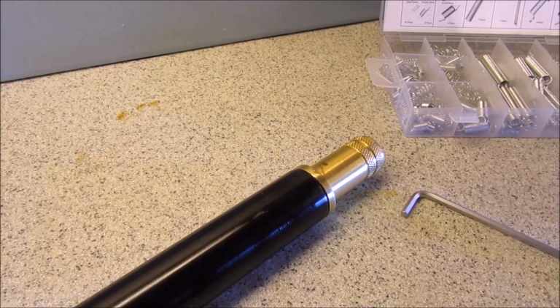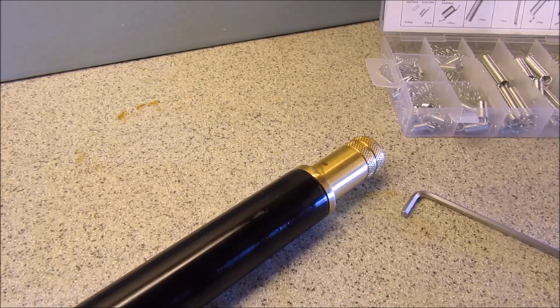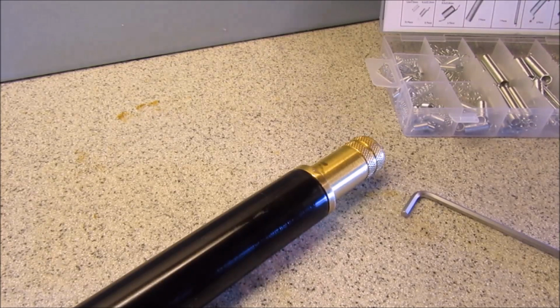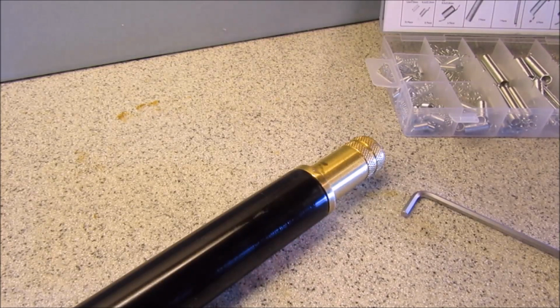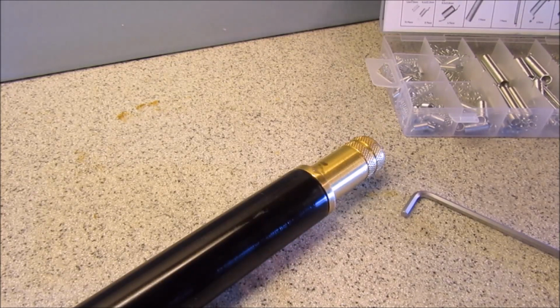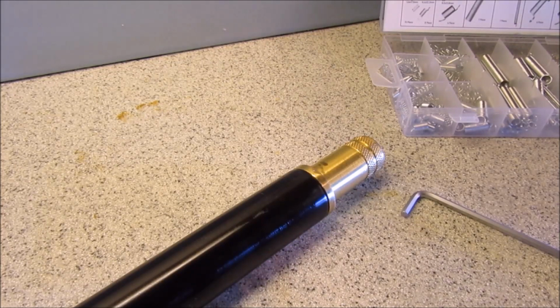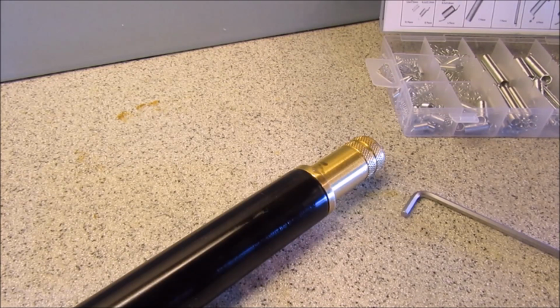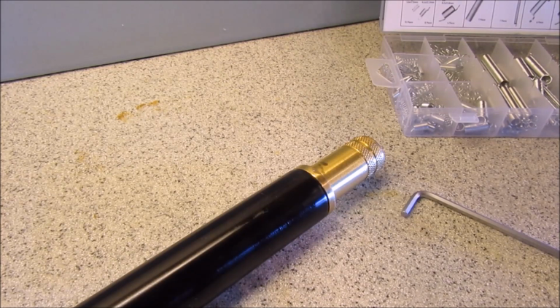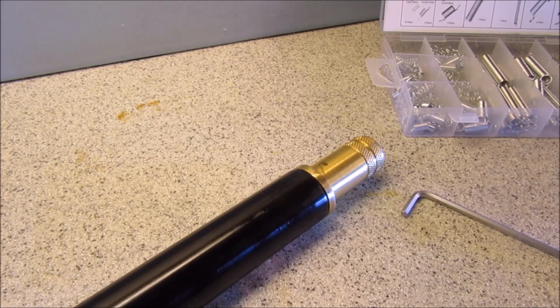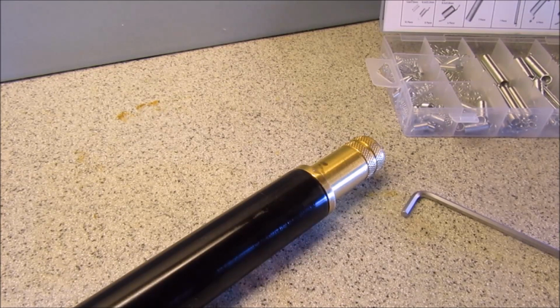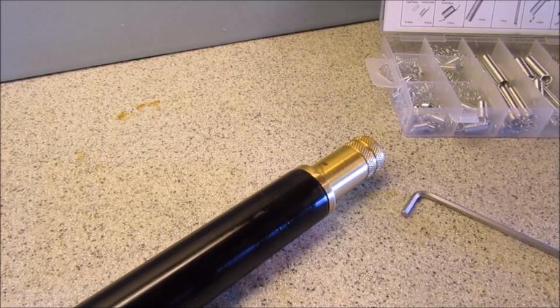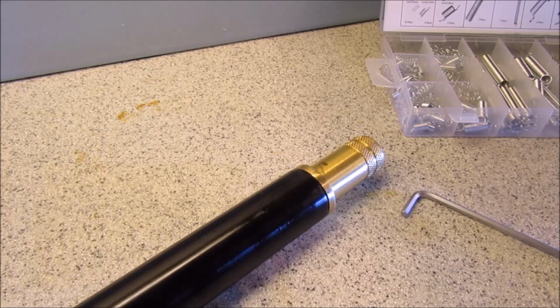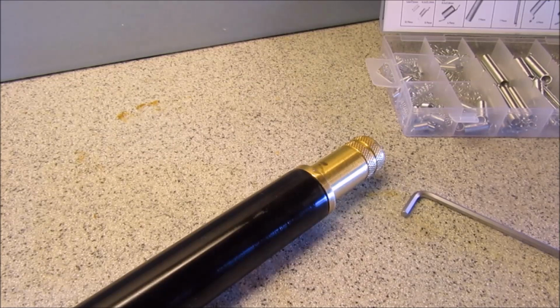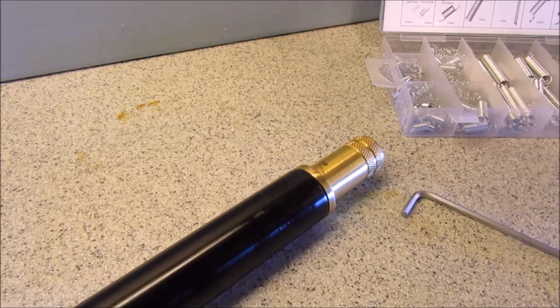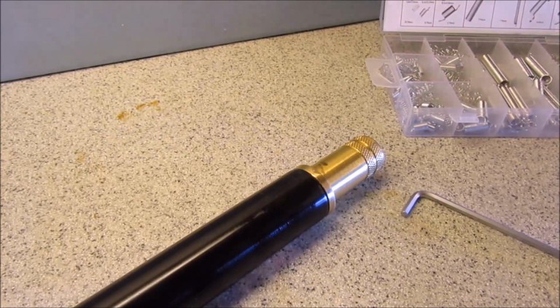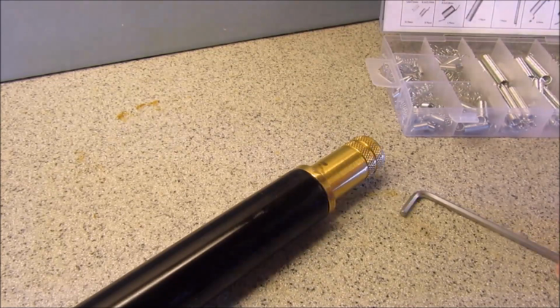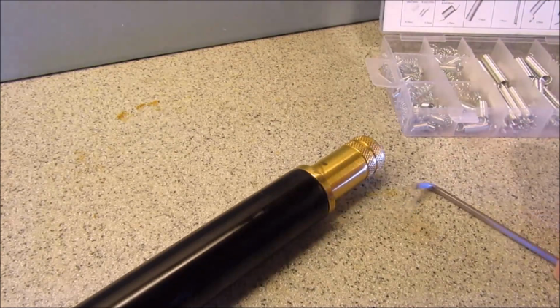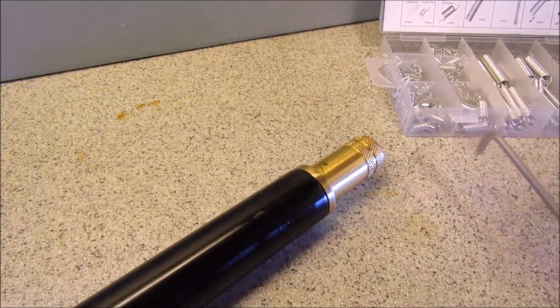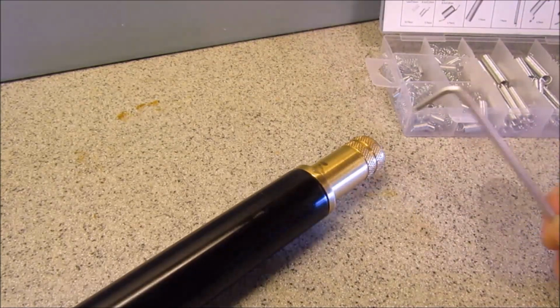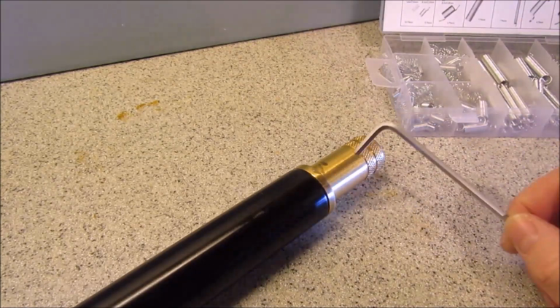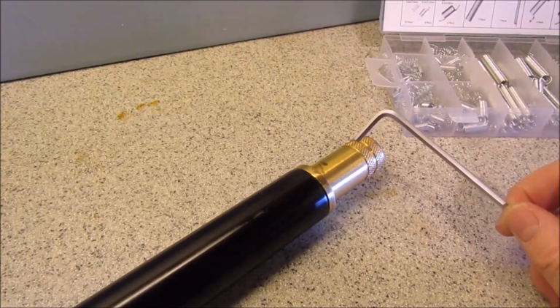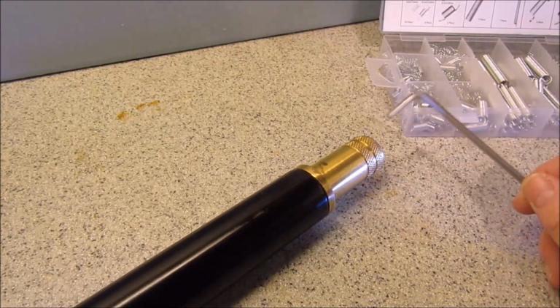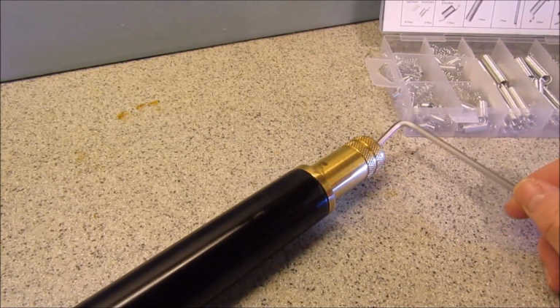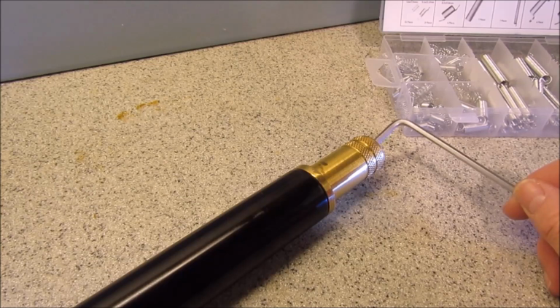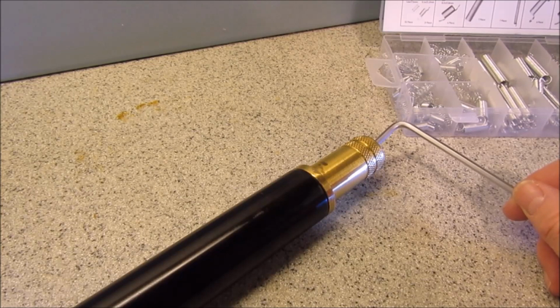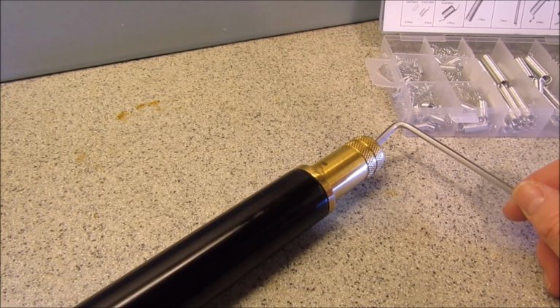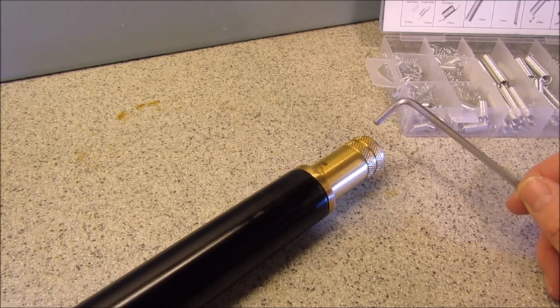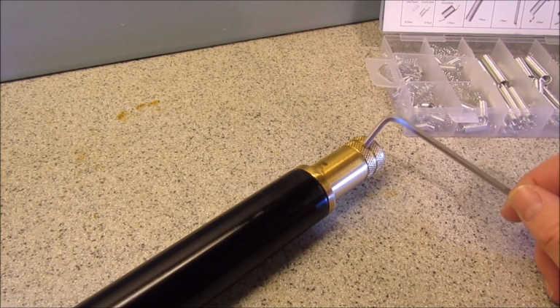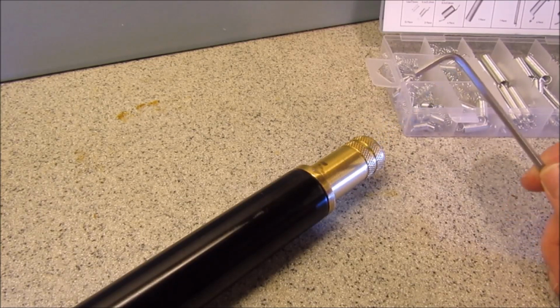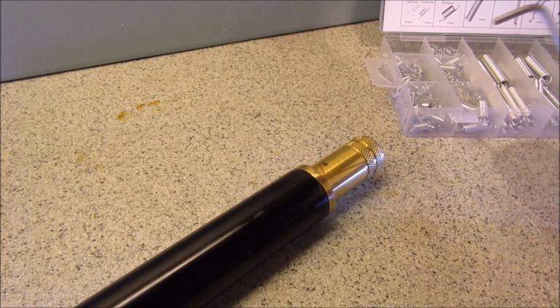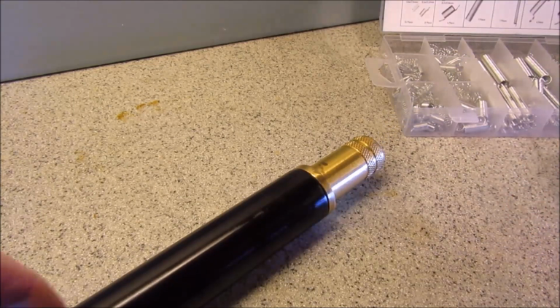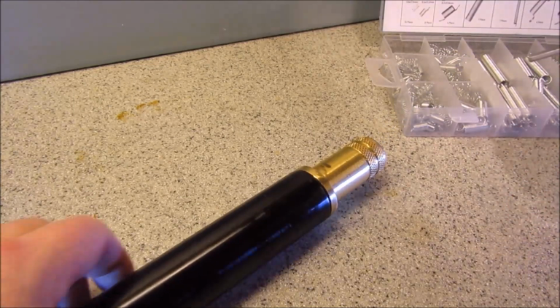Before removing the exhaust valve we need to drain the air out of the air cylinder. You do that by loosening off the allen nut on the end of the air release valve.